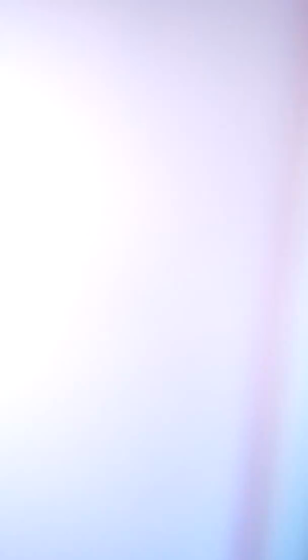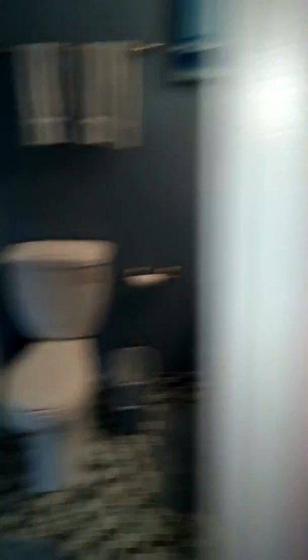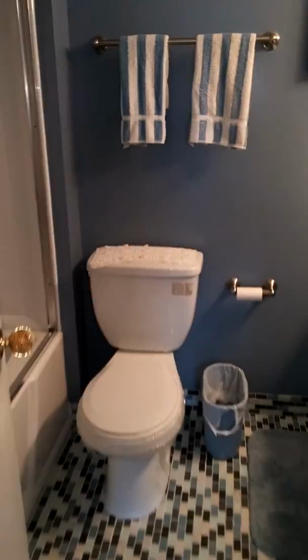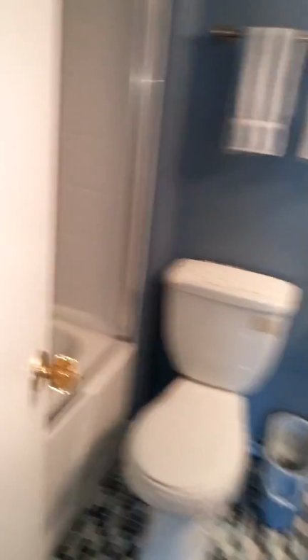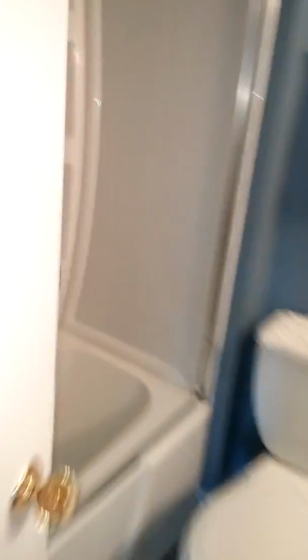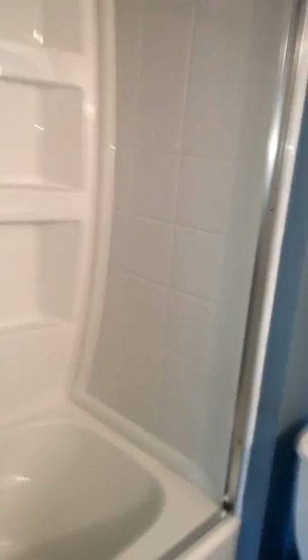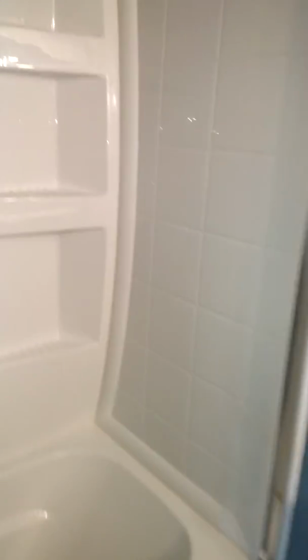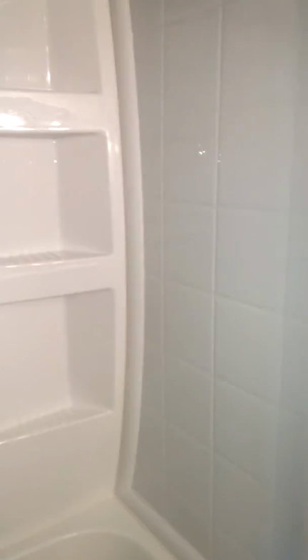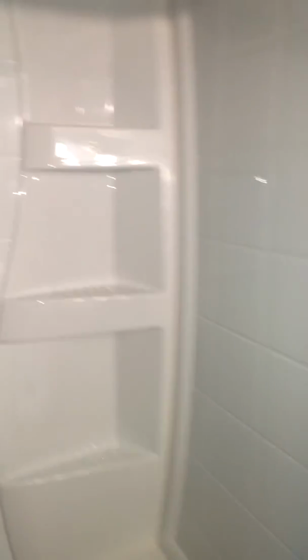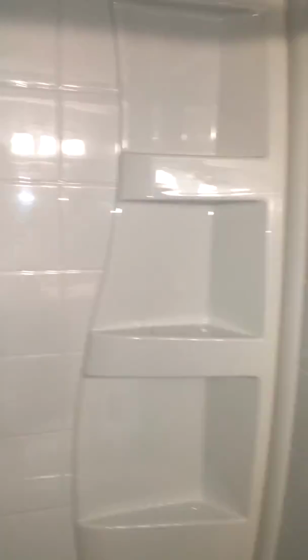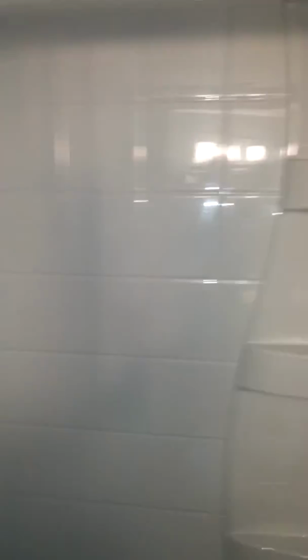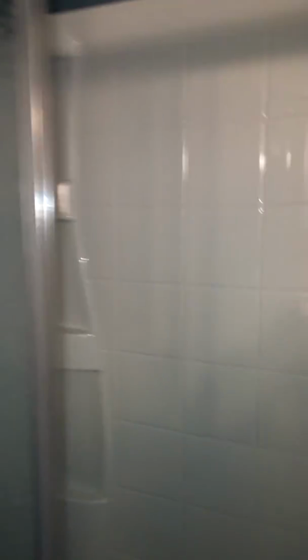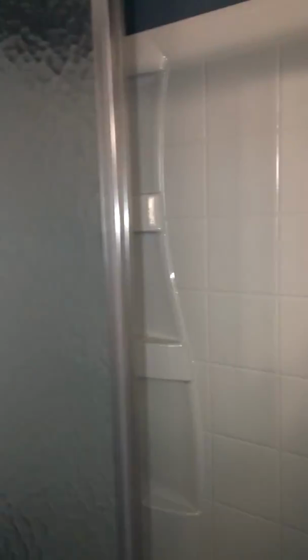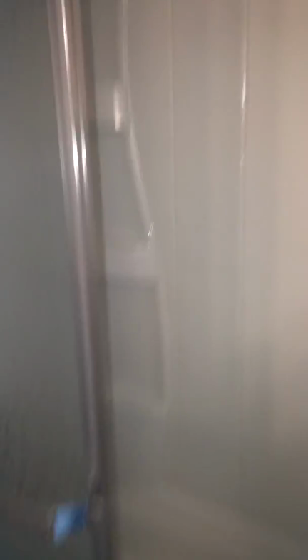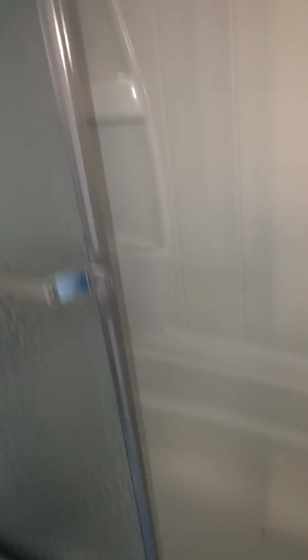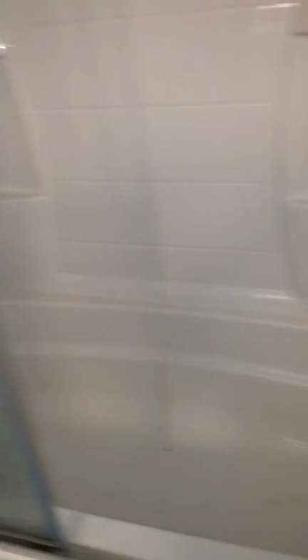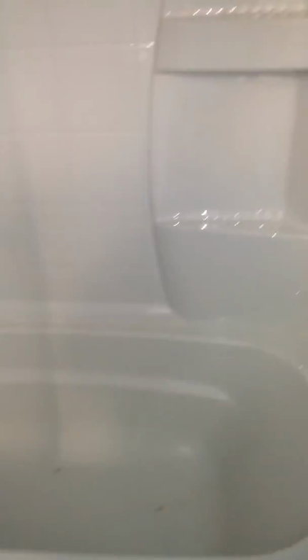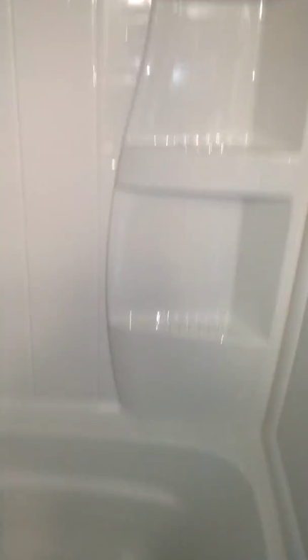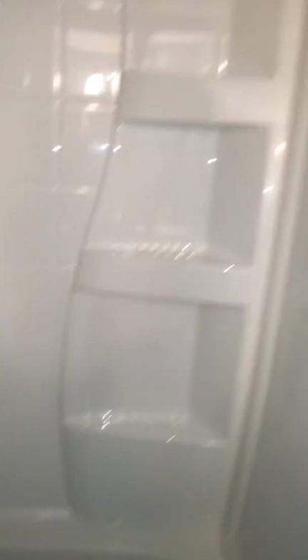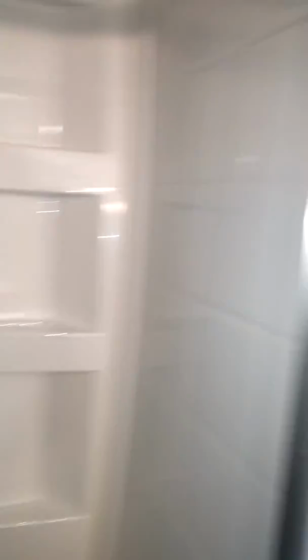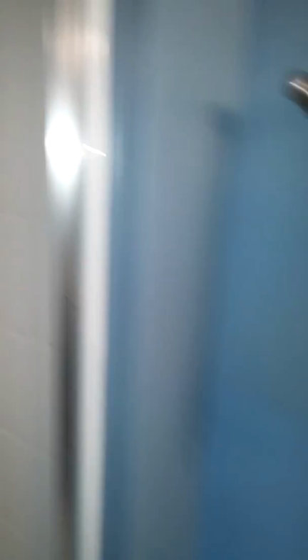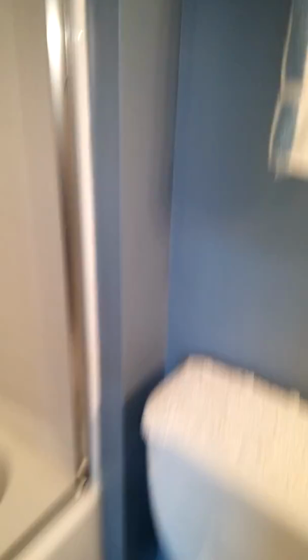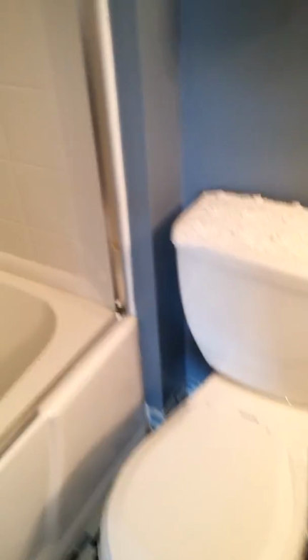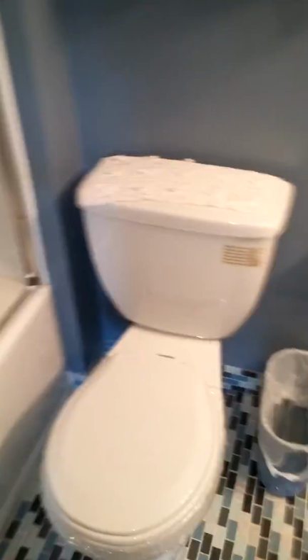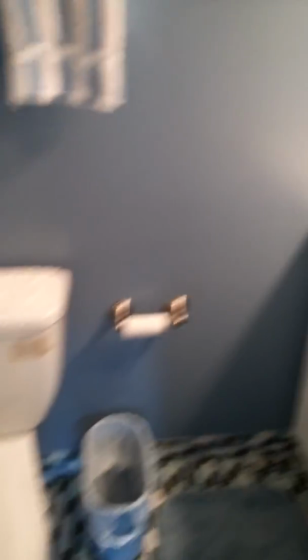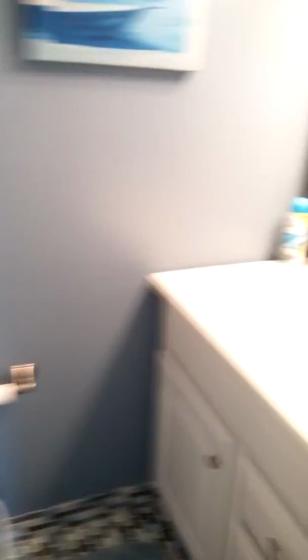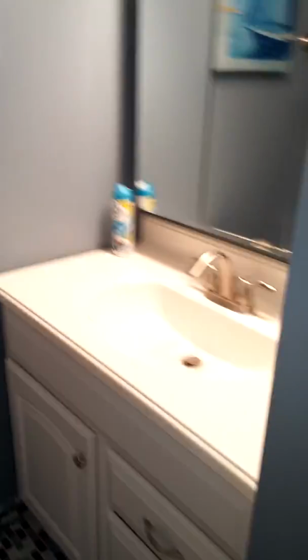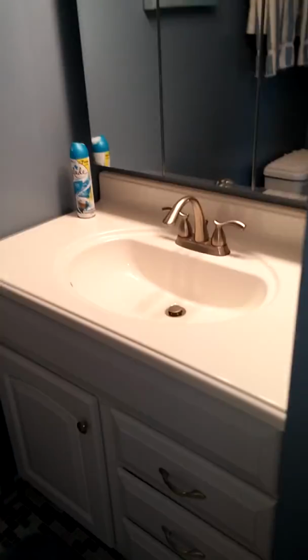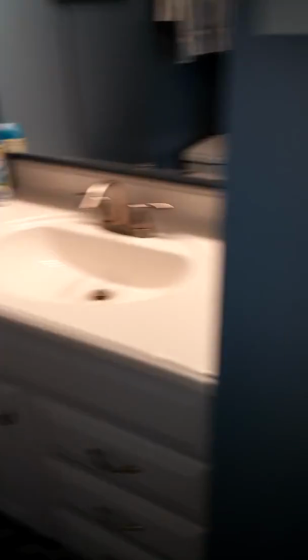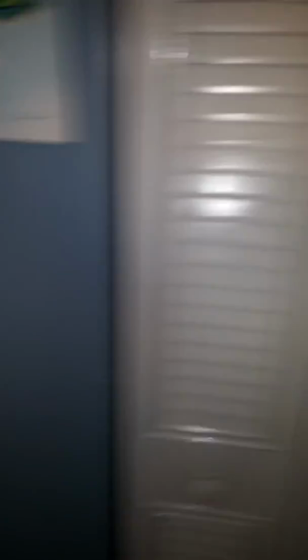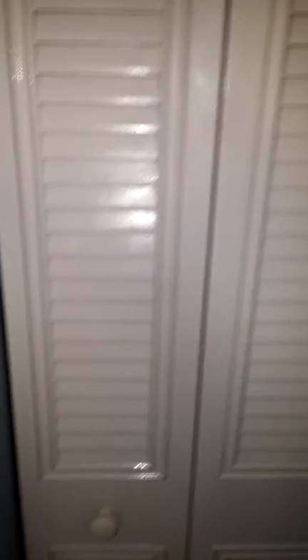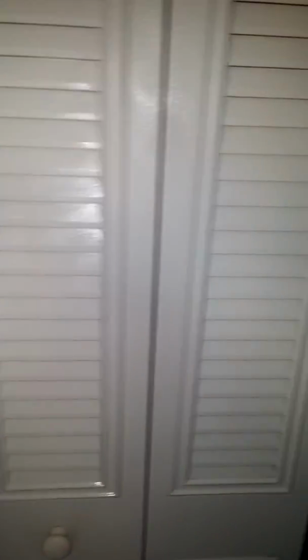Master bath has the tub. They have that new liner — it's a seamless liner, goes all the way up to the wall. Very good shape. This unit's in very good shape. Sink. Linen closet.